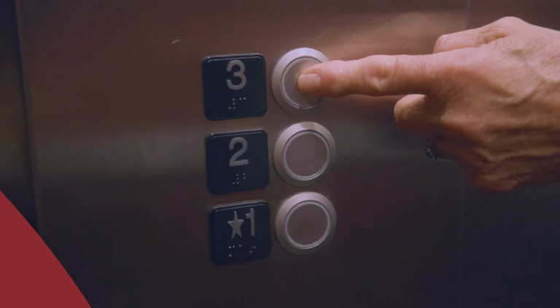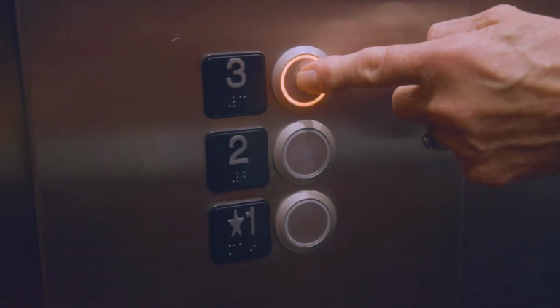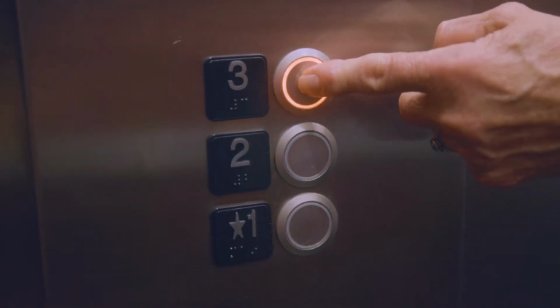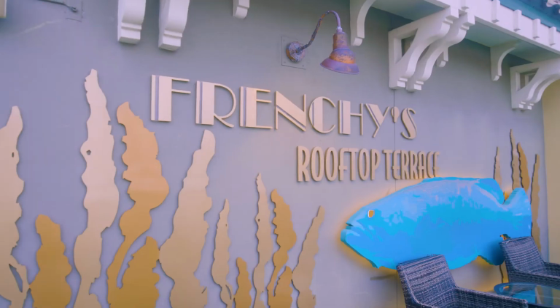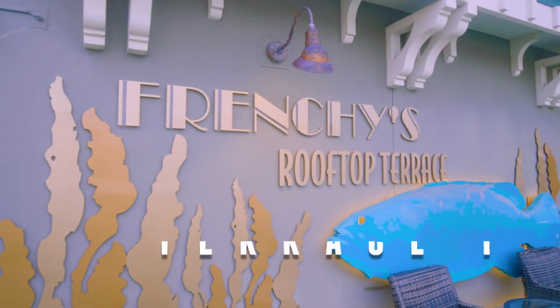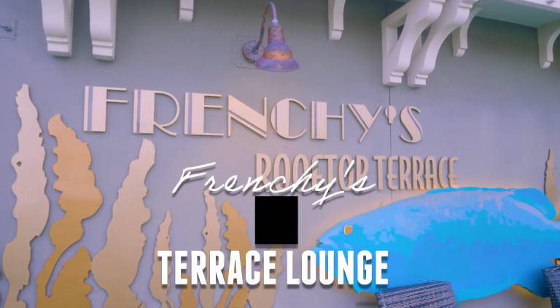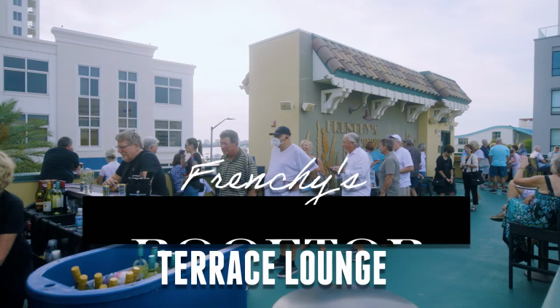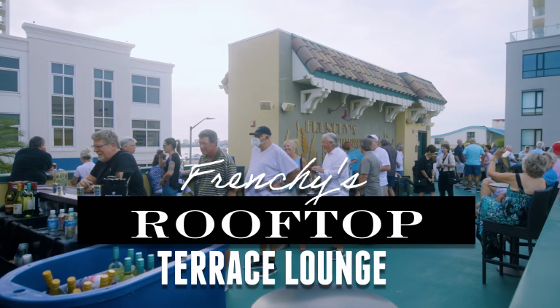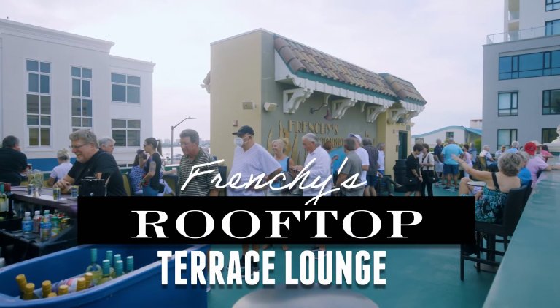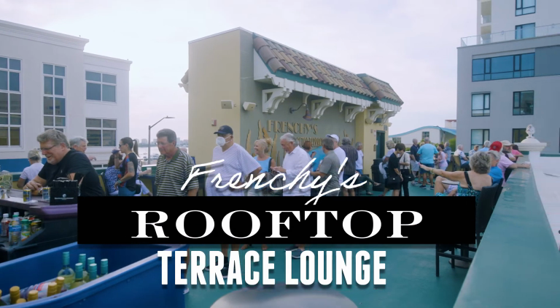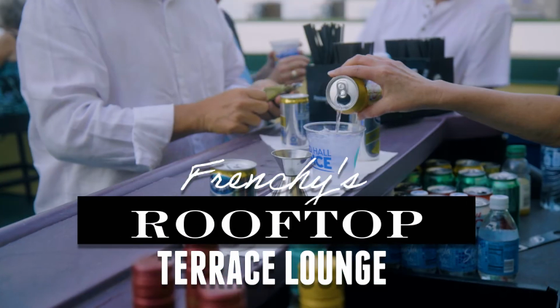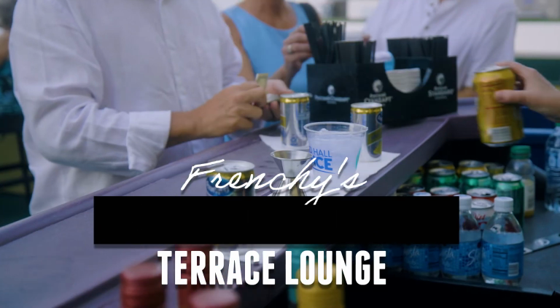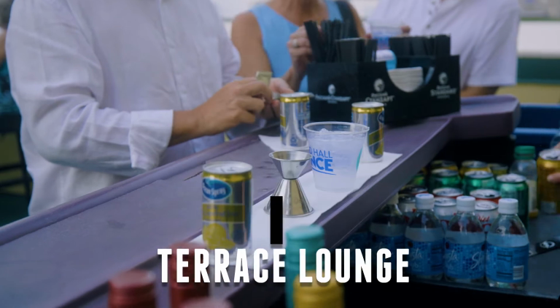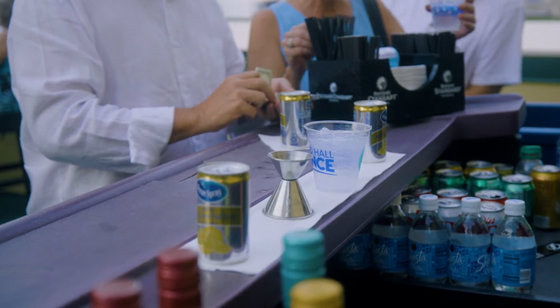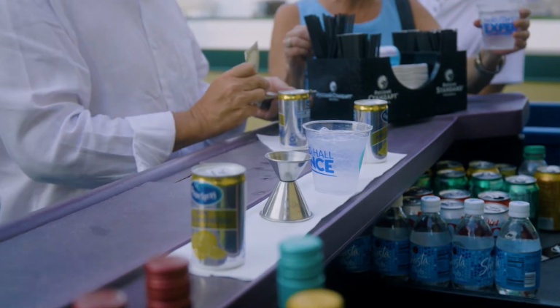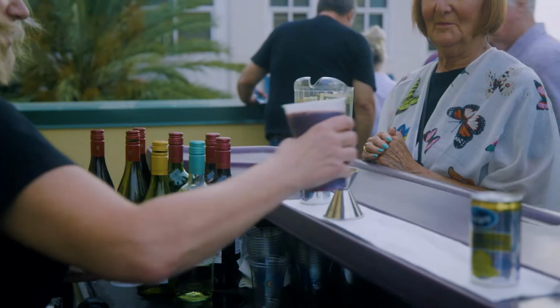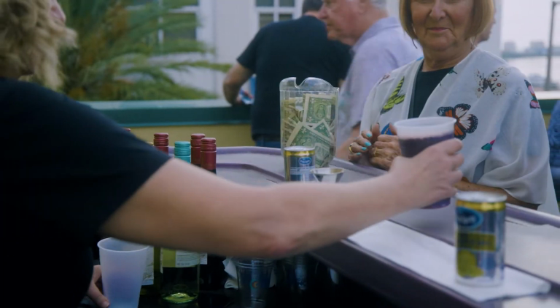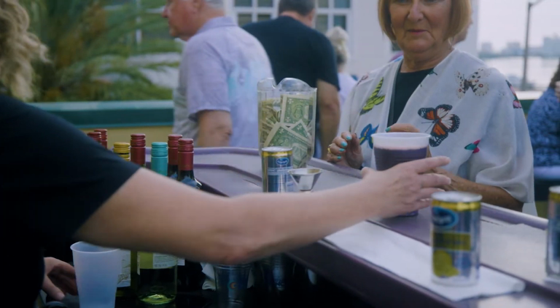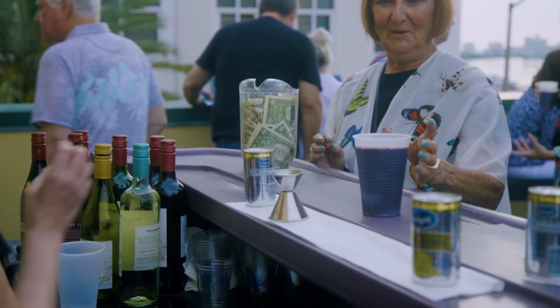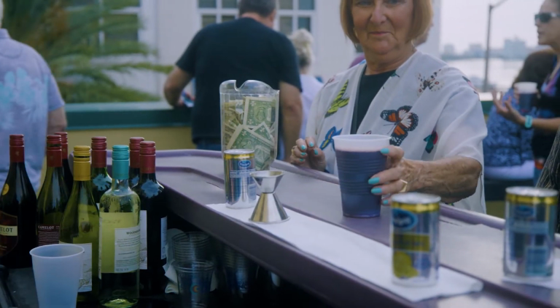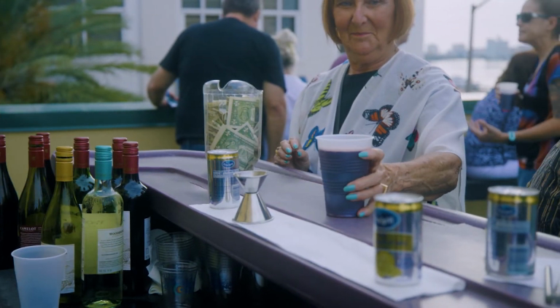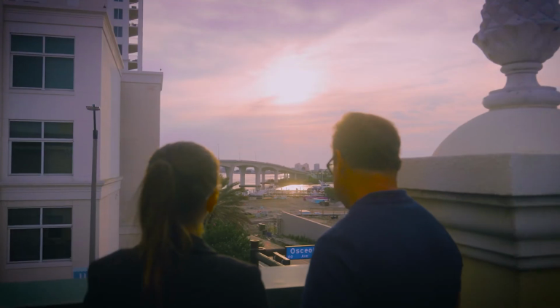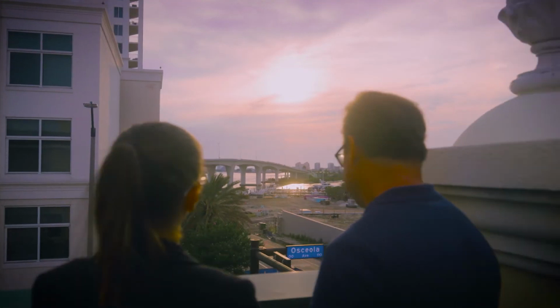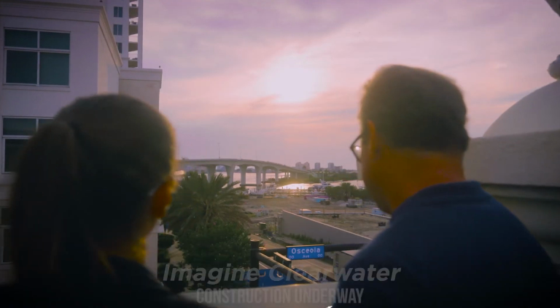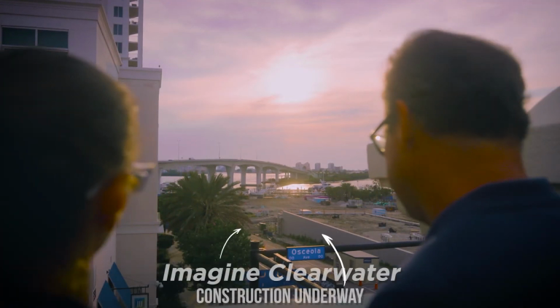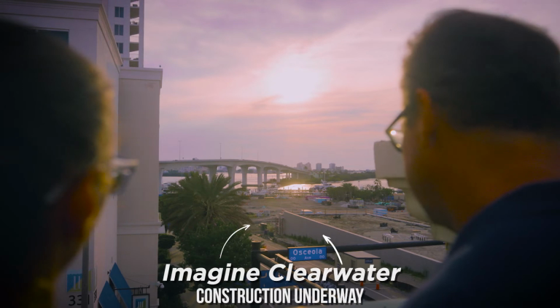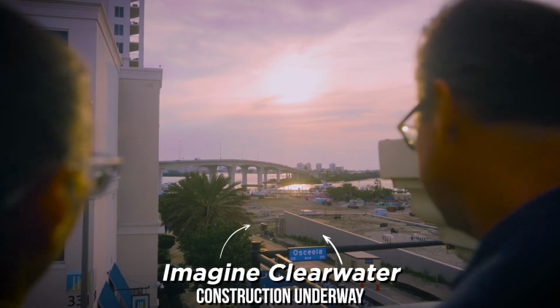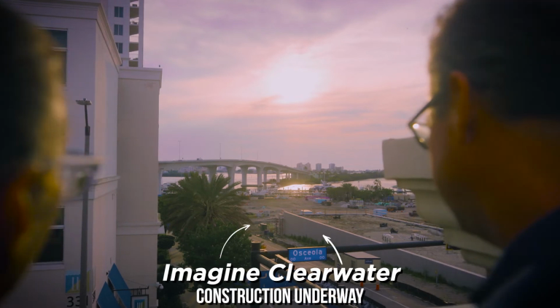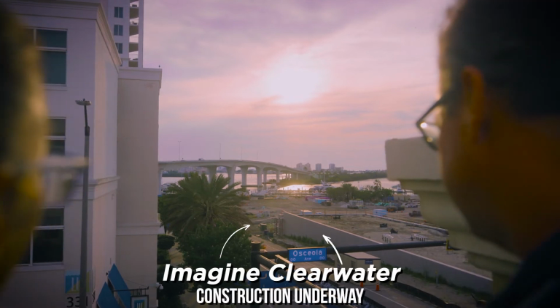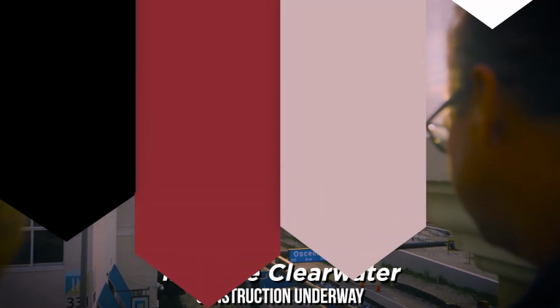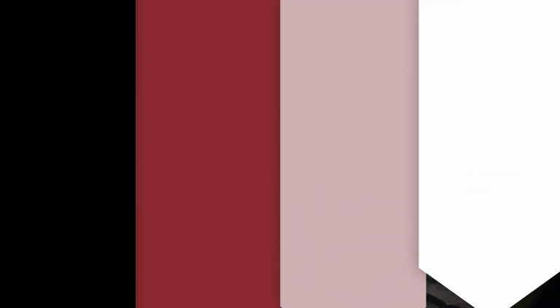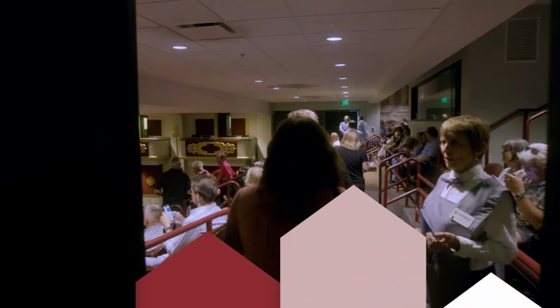Go one more floor up to the Frenchy's Rooftop Terrace Lounge, which offers the ultimate happy hour experience. You can enjoy a drink or snack while taking in the beautiful sunset across the Clearwater Memorial Causeway.